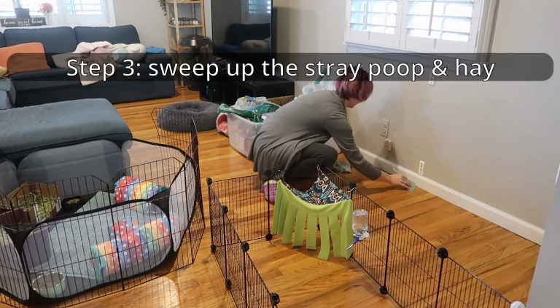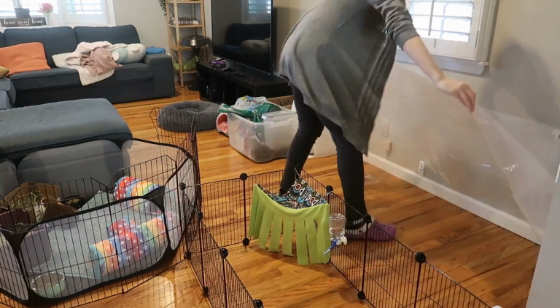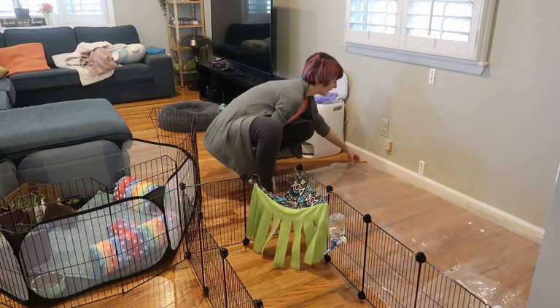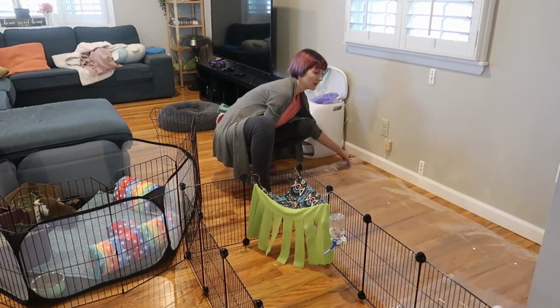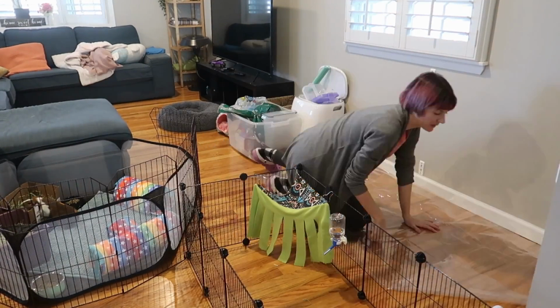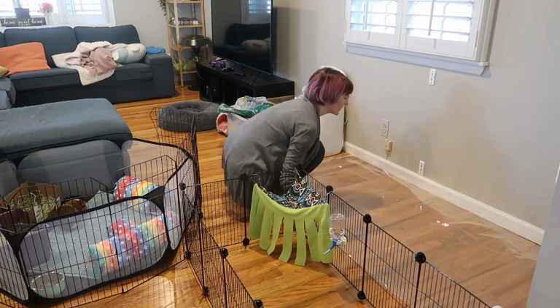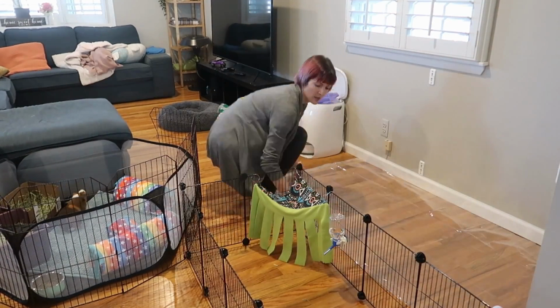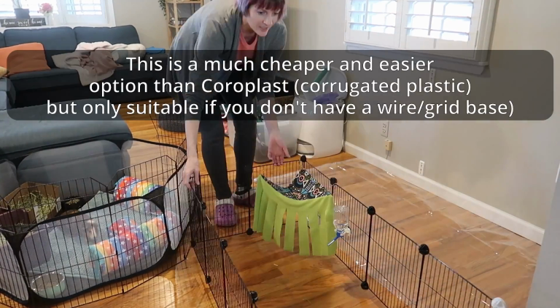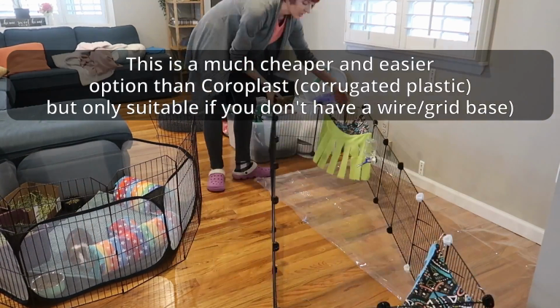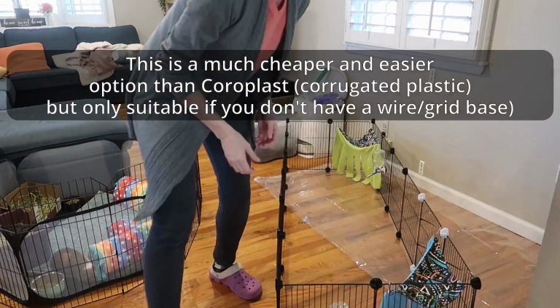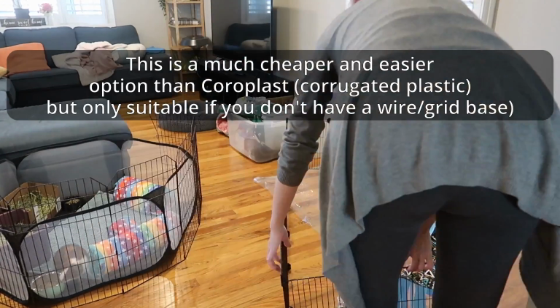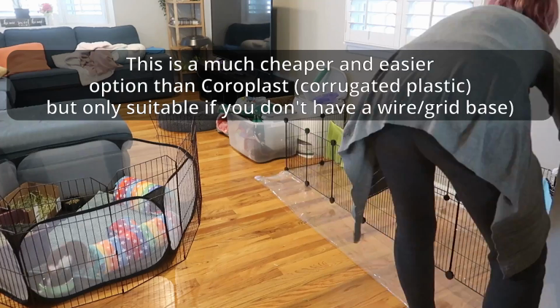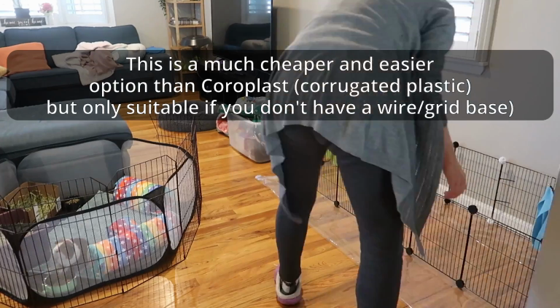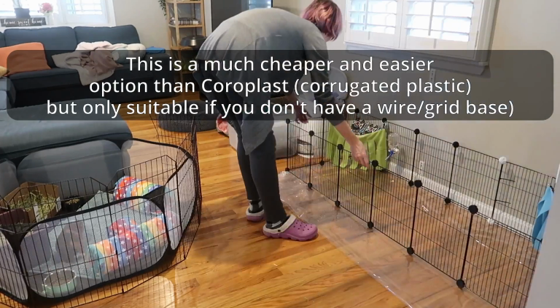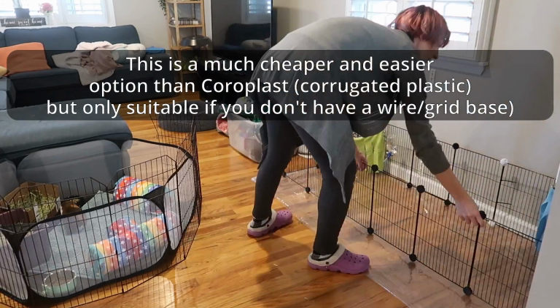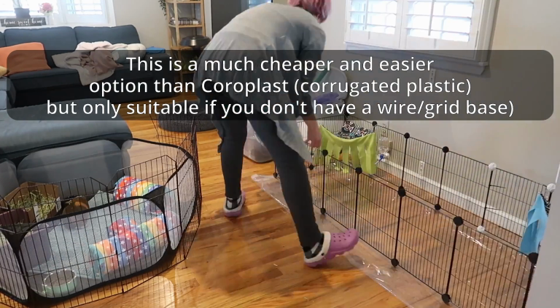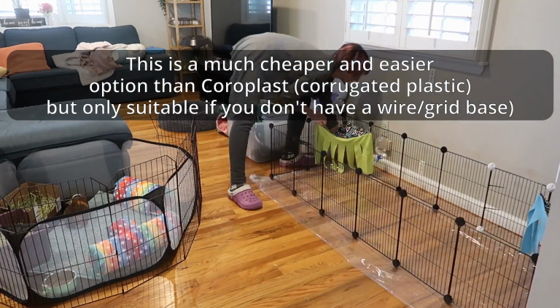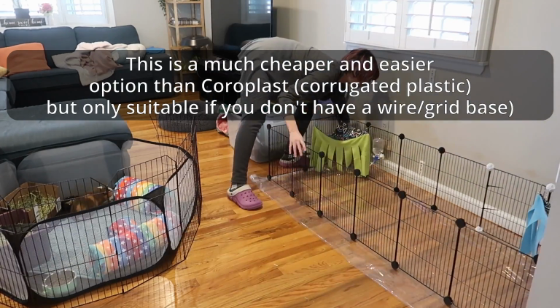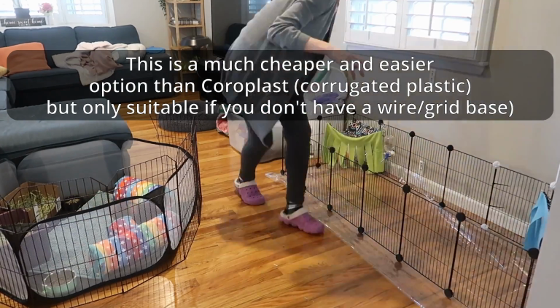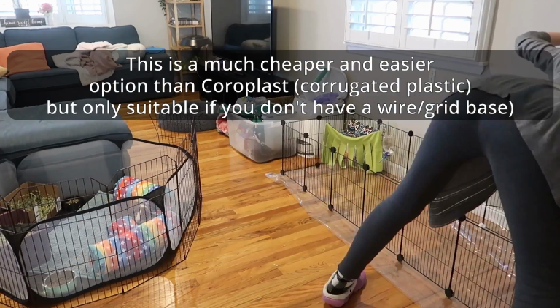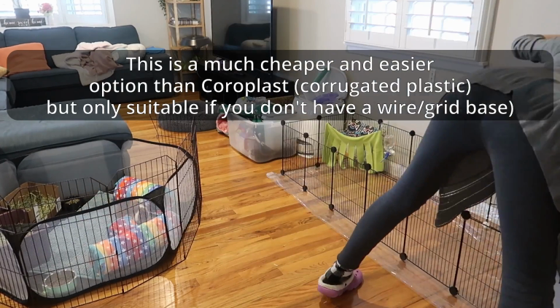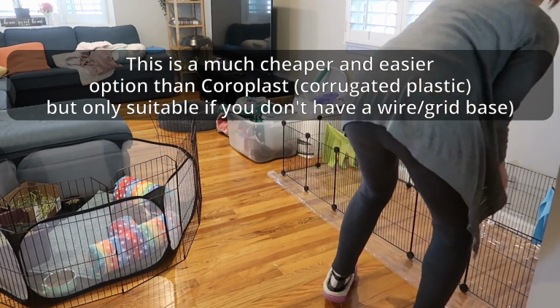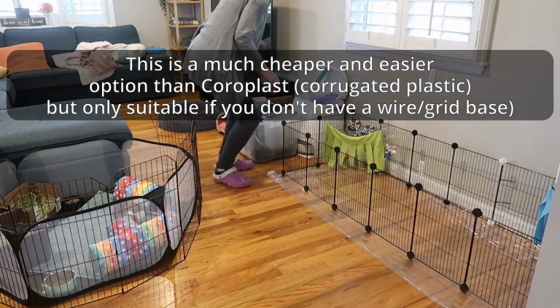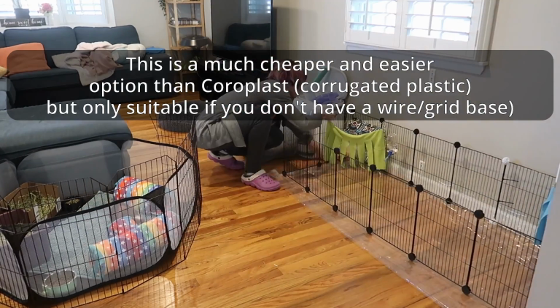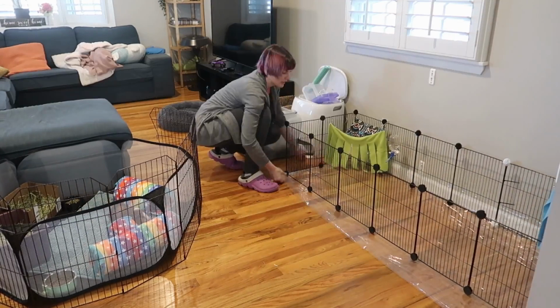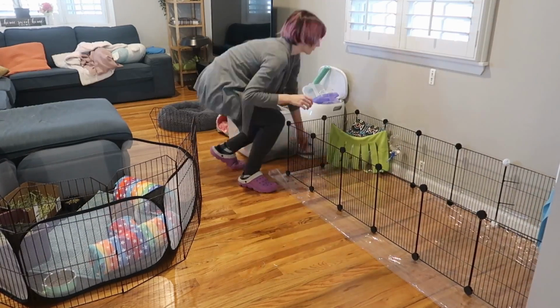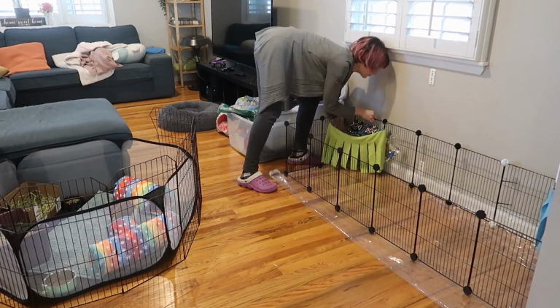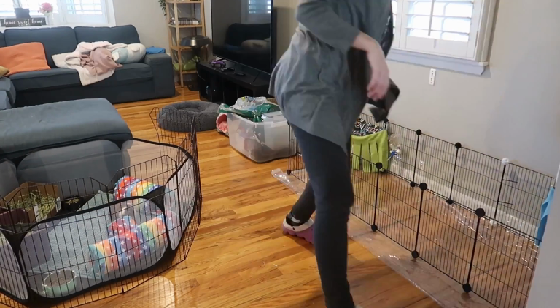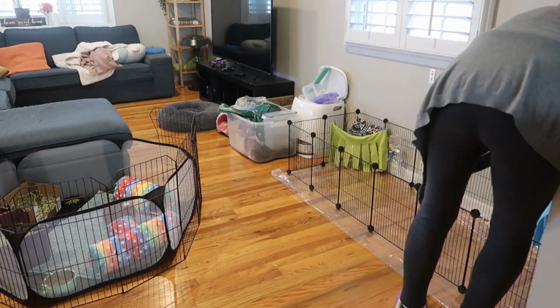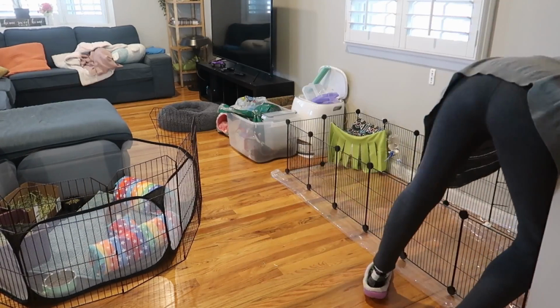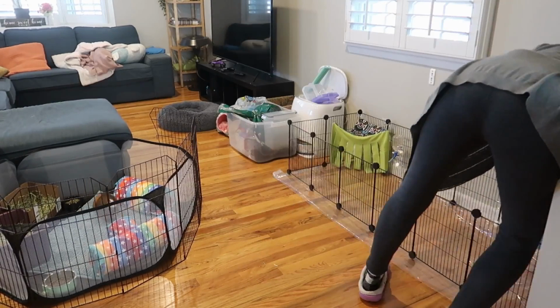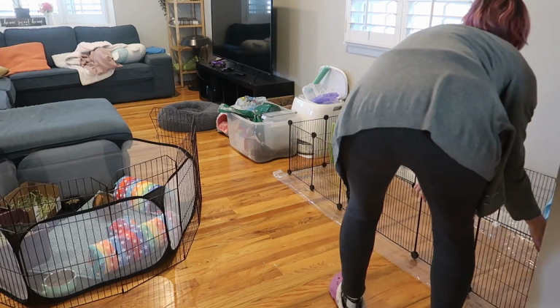I just bought this 72 by 72 shower curtain, so I'm going to use this as a base. Even though we have waterproof fleece liners, I don't trust them completely, so this is gonna protect the floor.